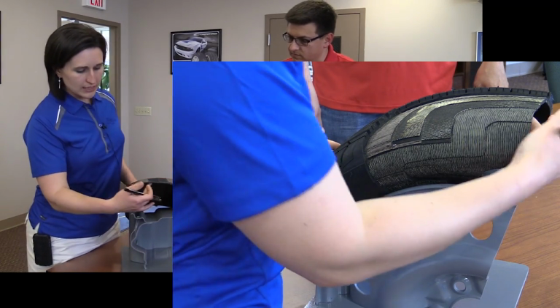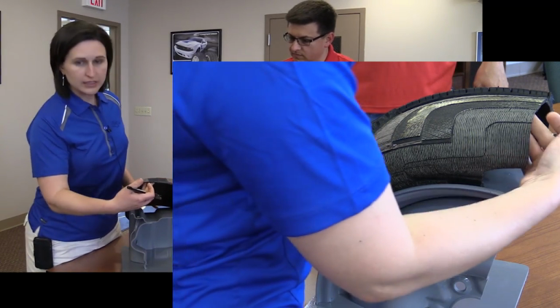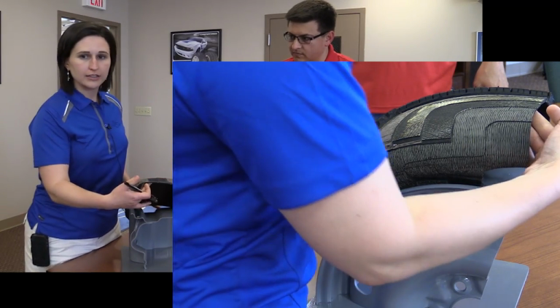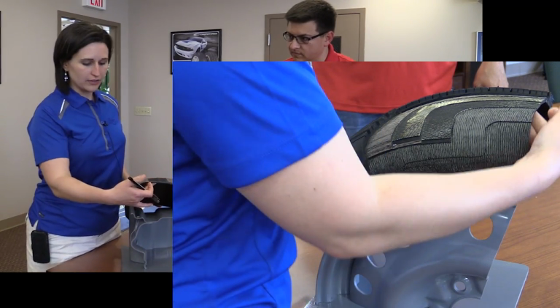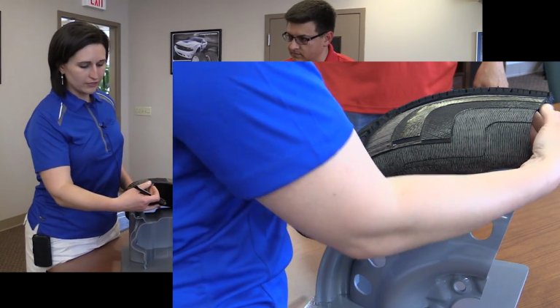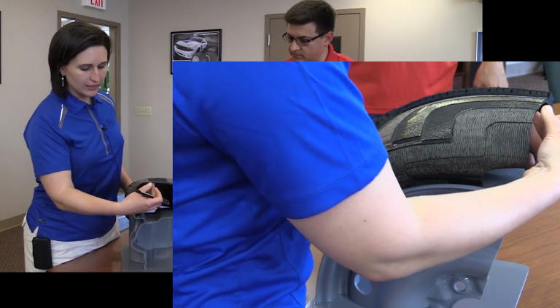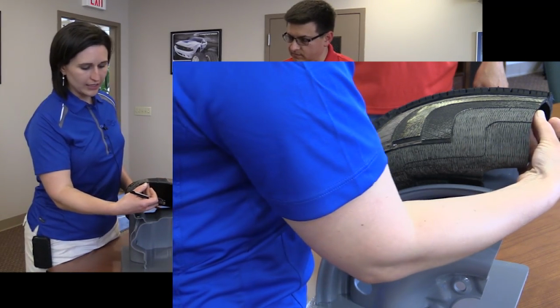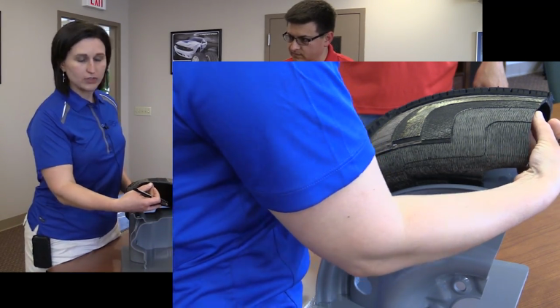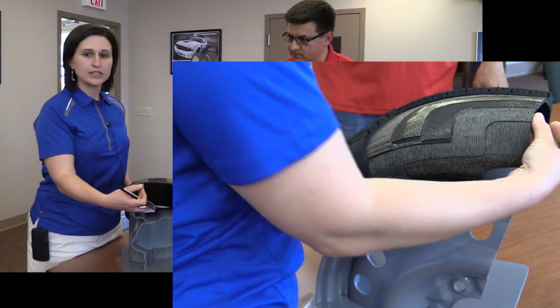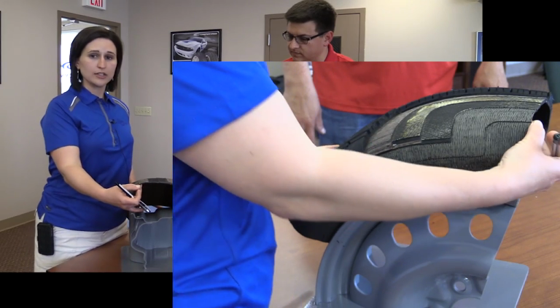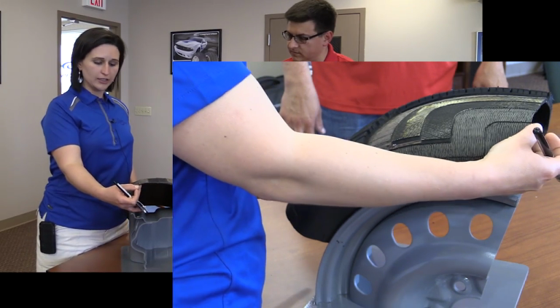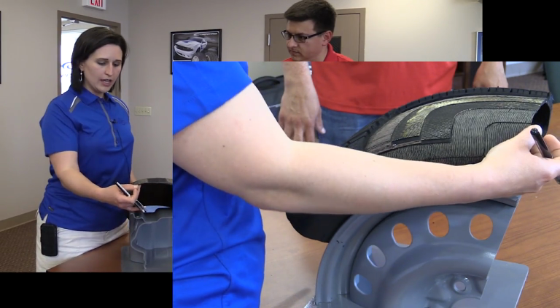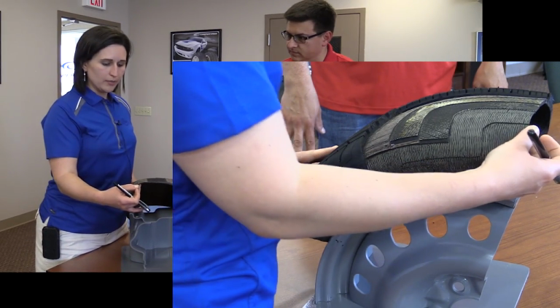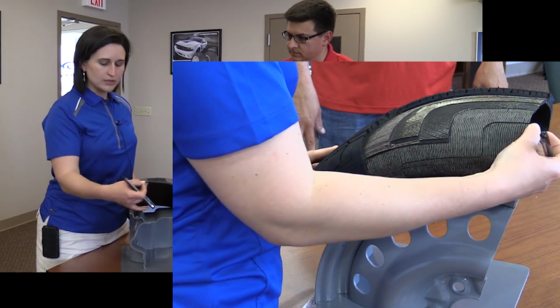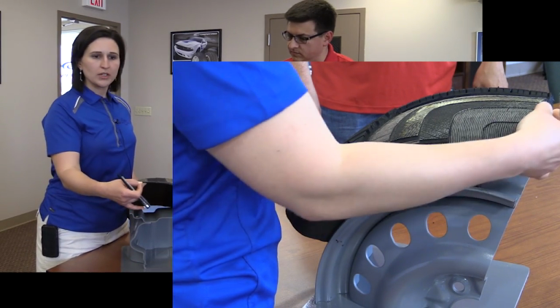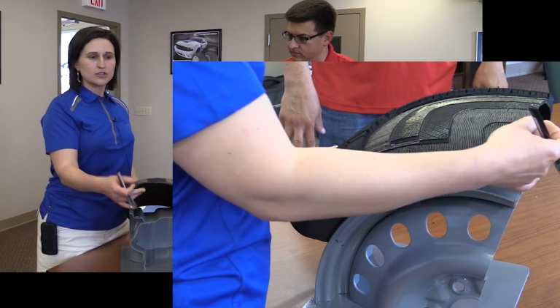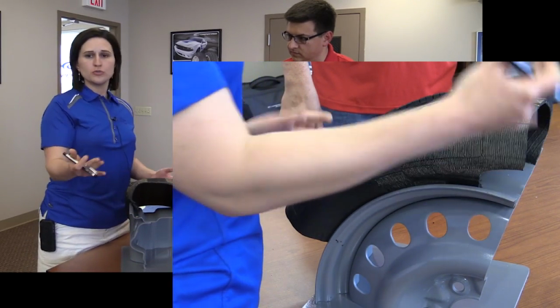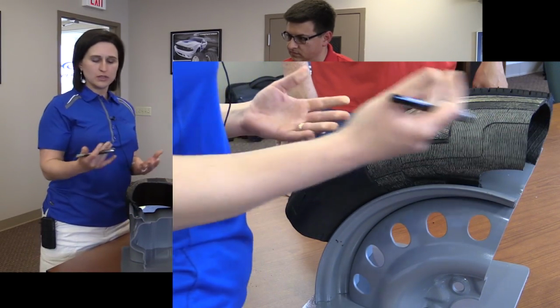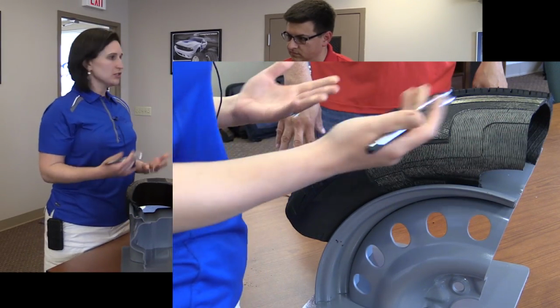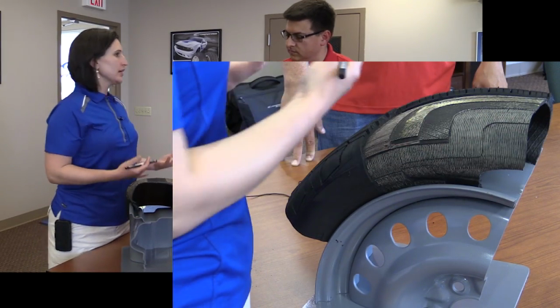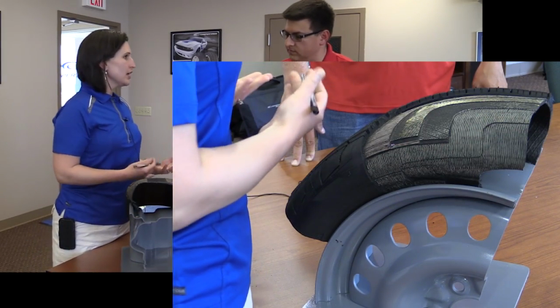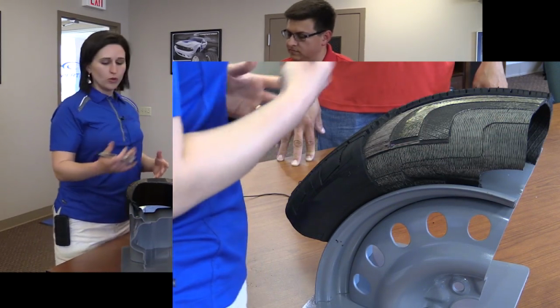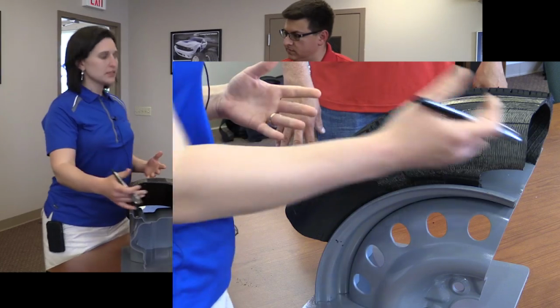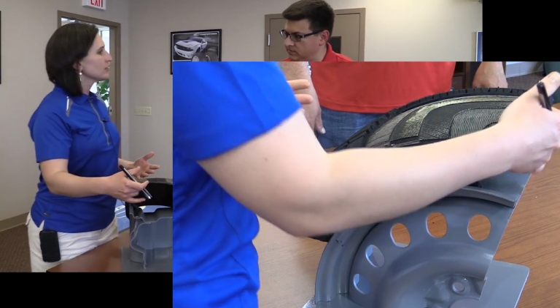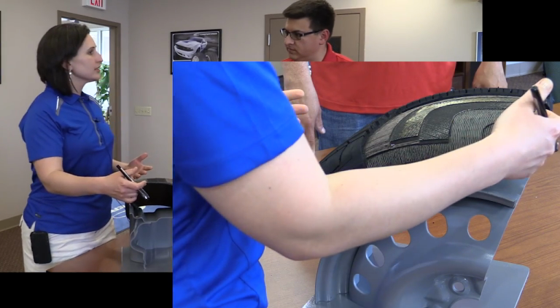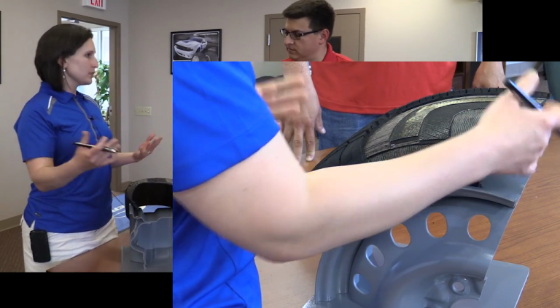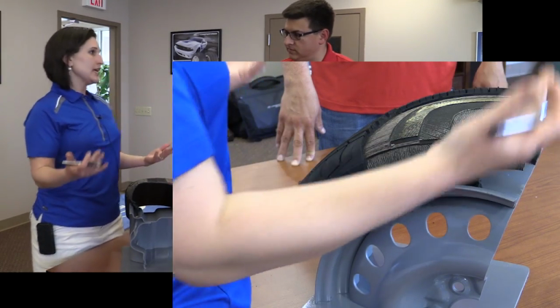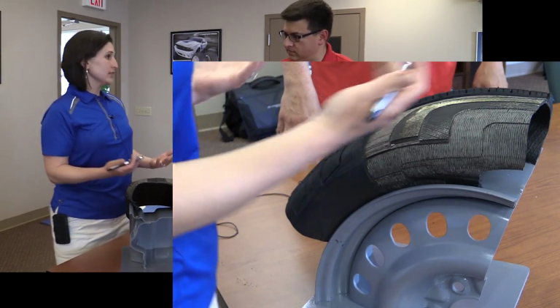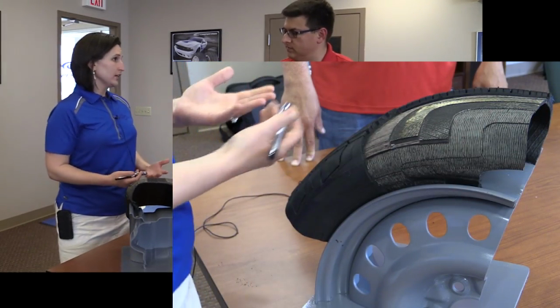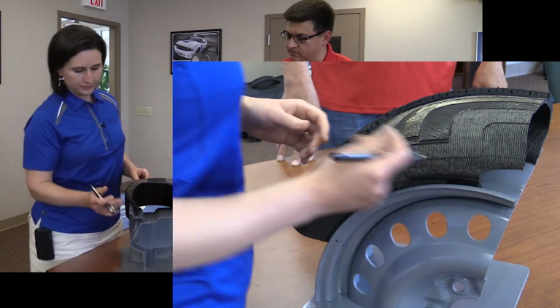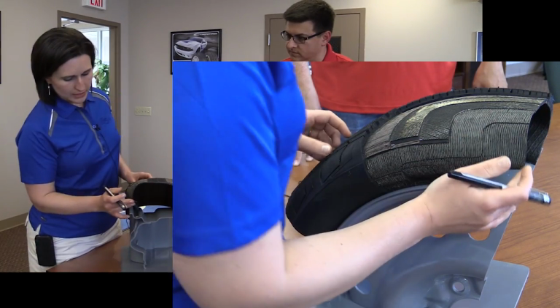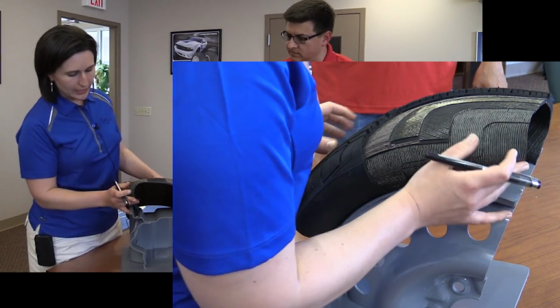First, the inside of the tire — there's a very, very thin layer of what's called the tire's inner liner. This is what replaced tubes that used to be in tube tires. The whole purpose of the inner liner is to retain the air in the tire.